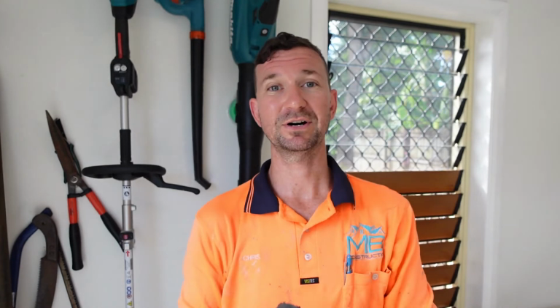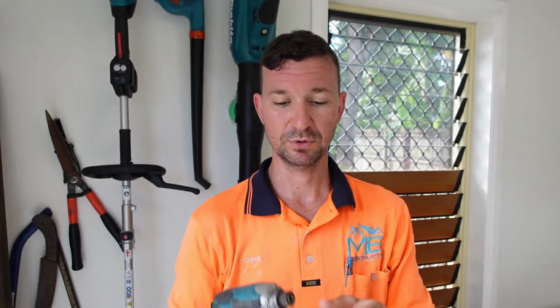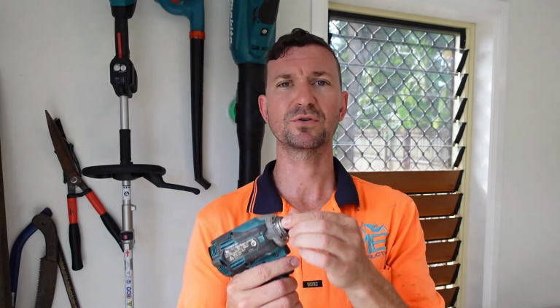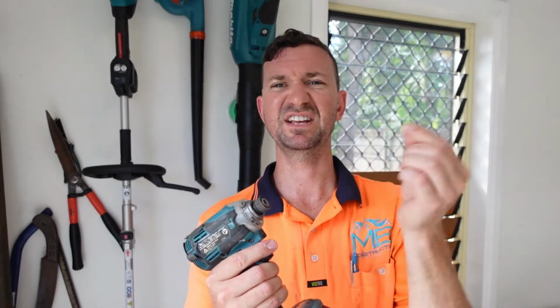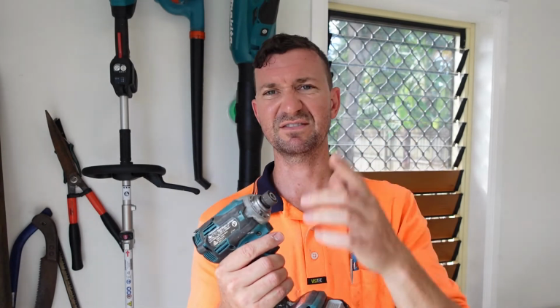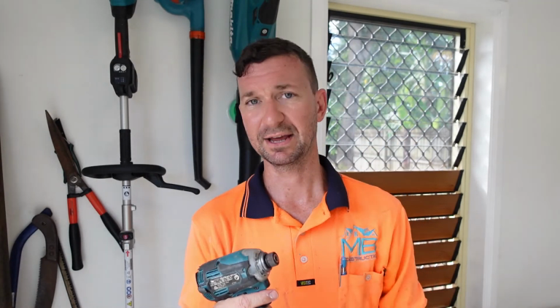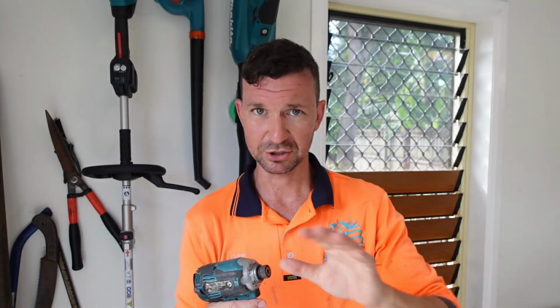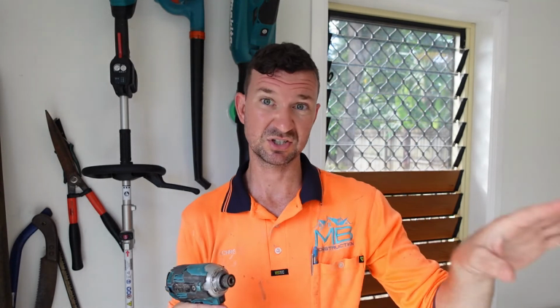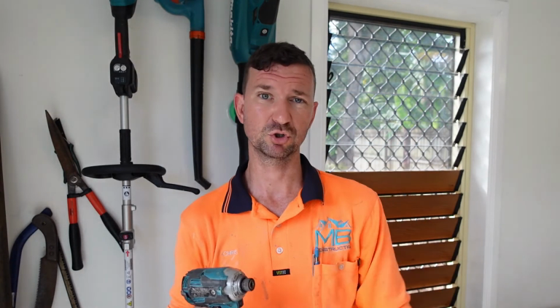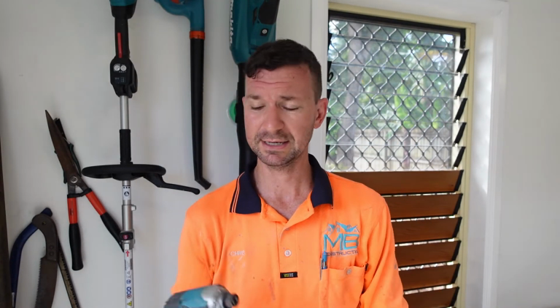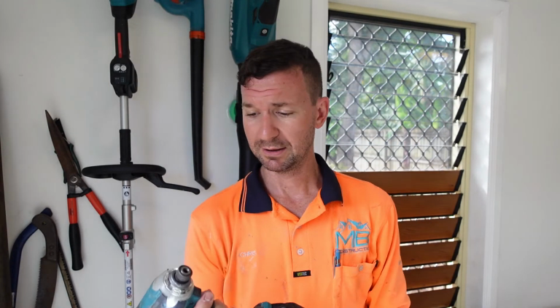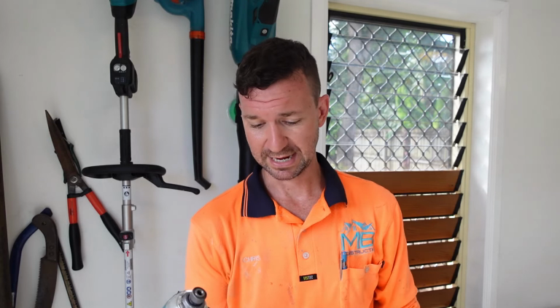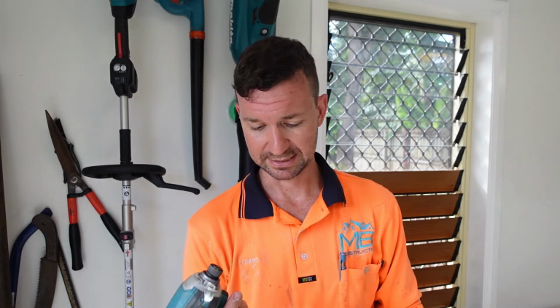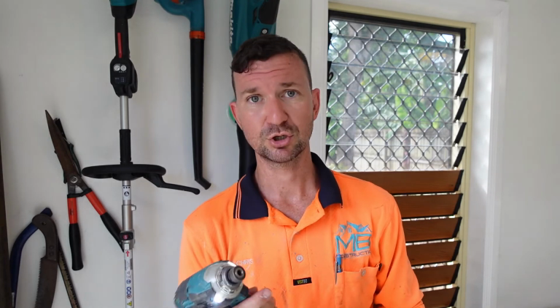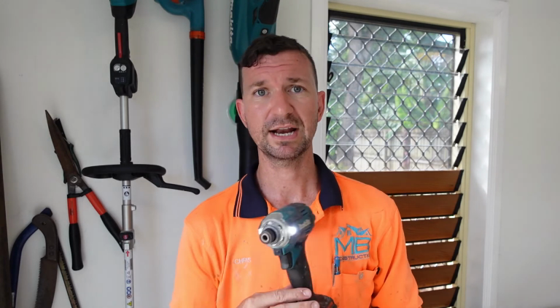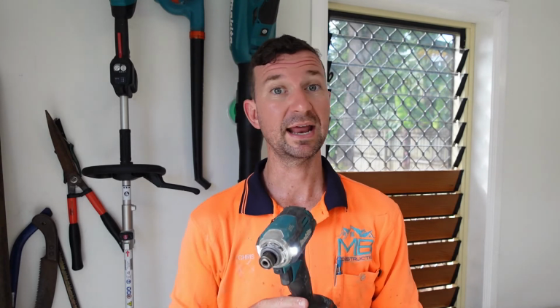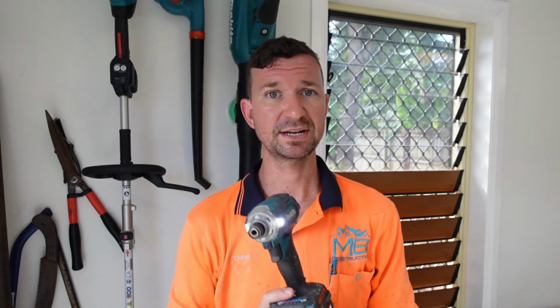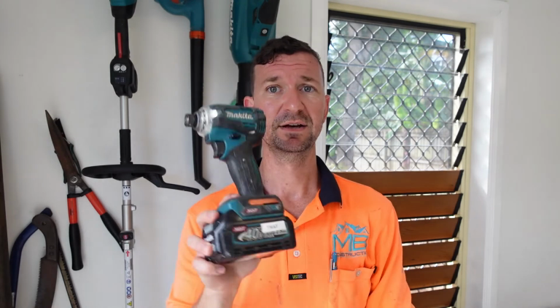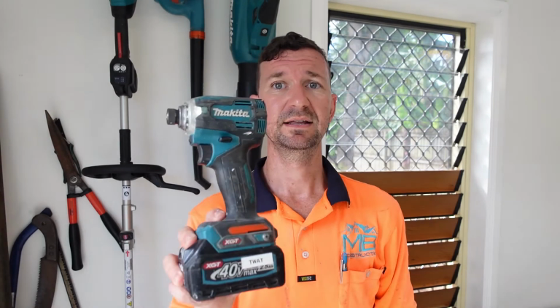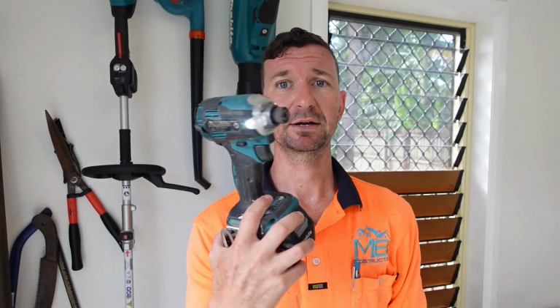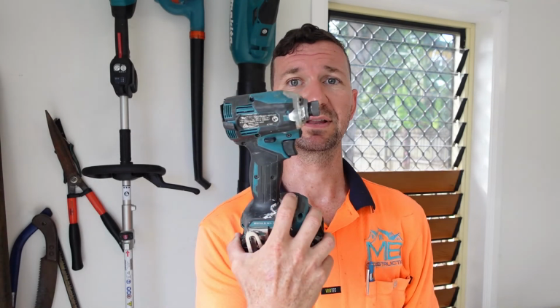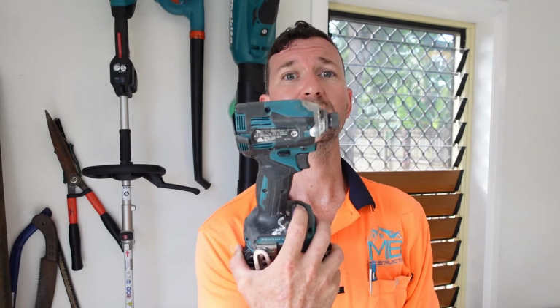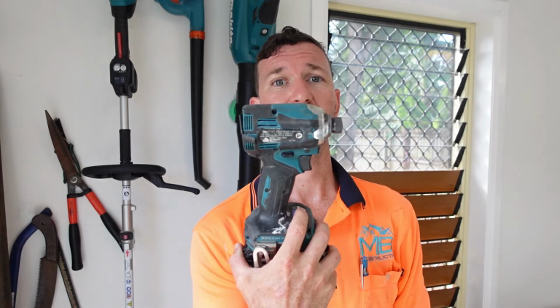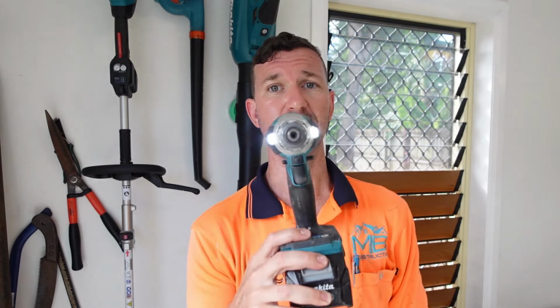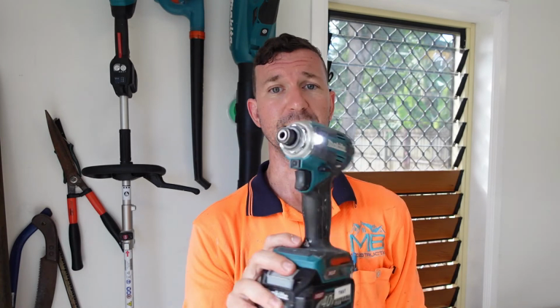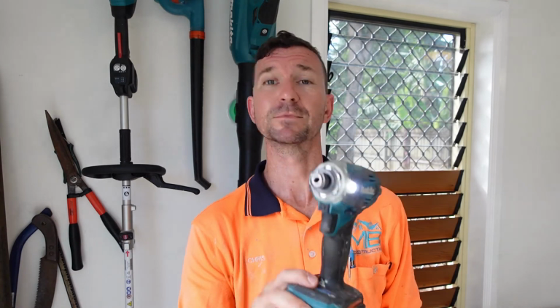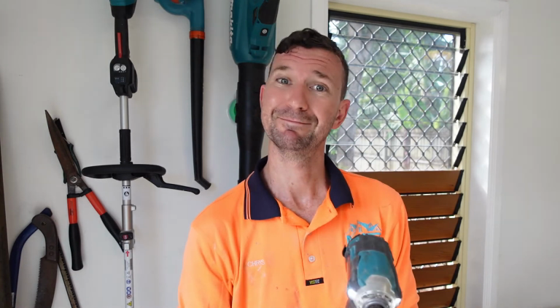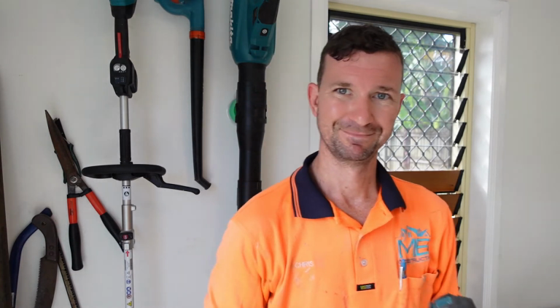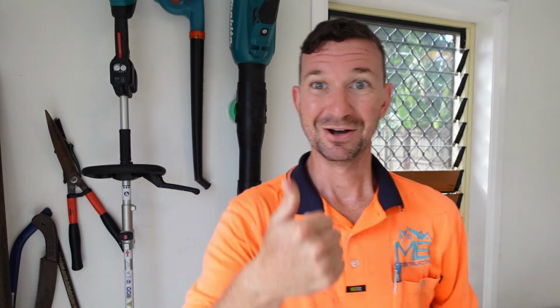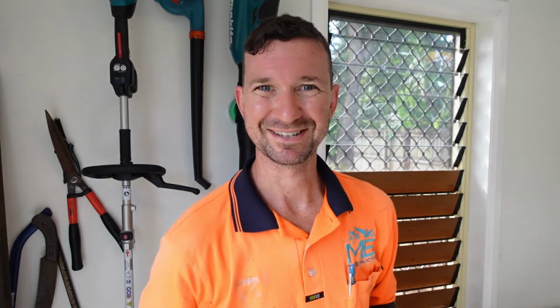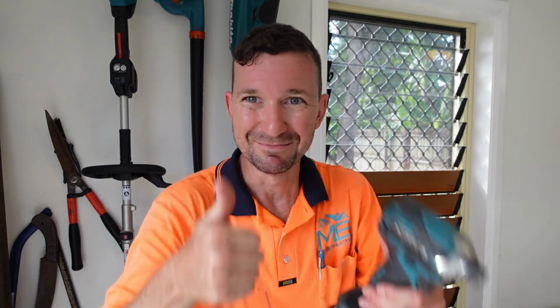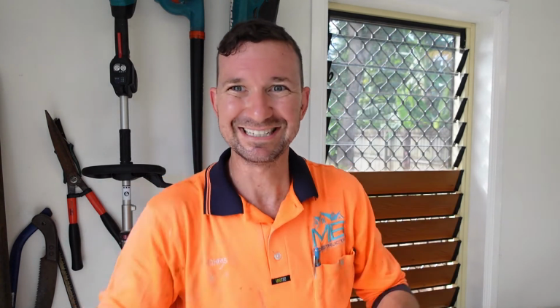We'll go through the fittings and stuff like that later on down the track as a separate tool shout out. But today's tool shout out — the humble impact driver, quarter drive. All the best guys, legends!